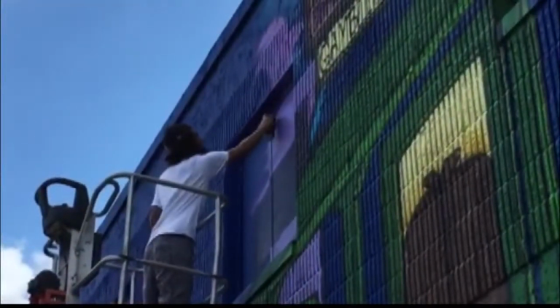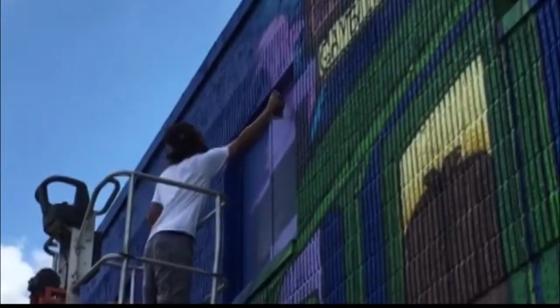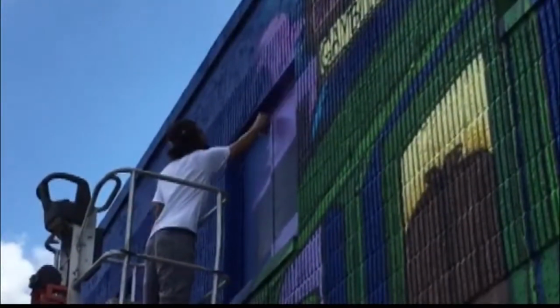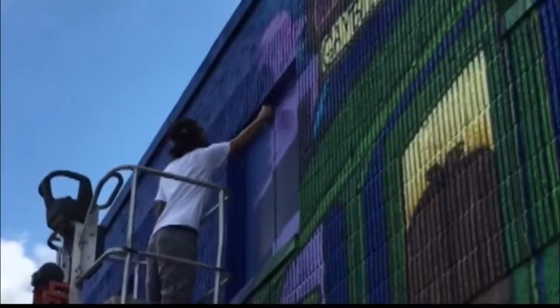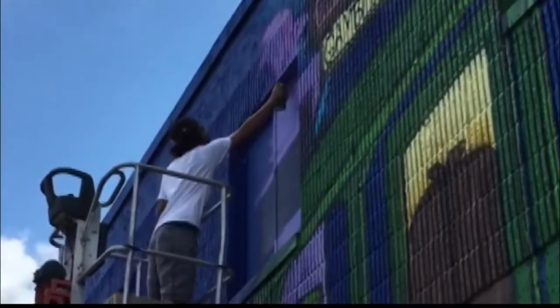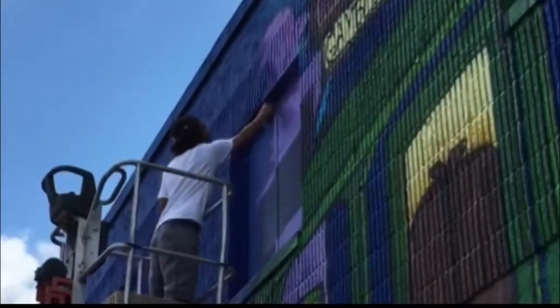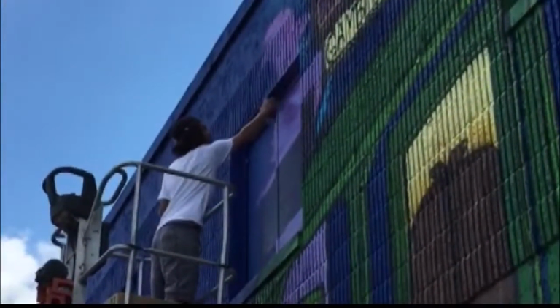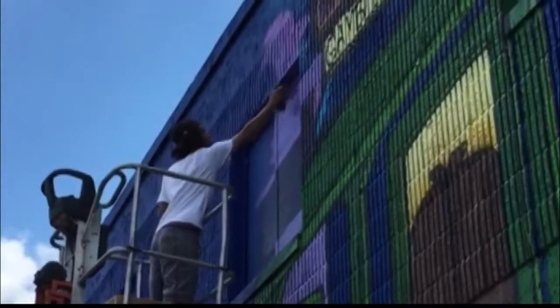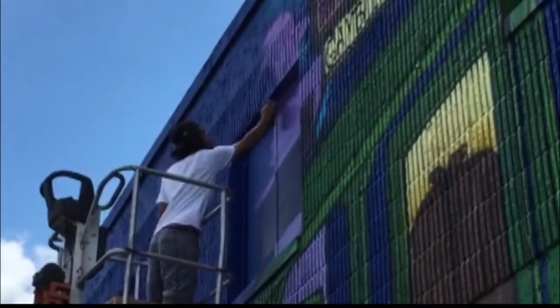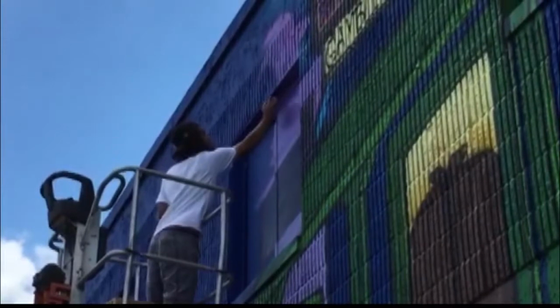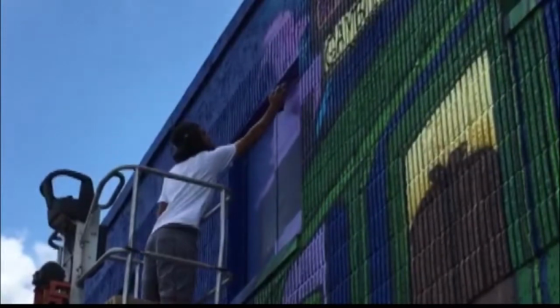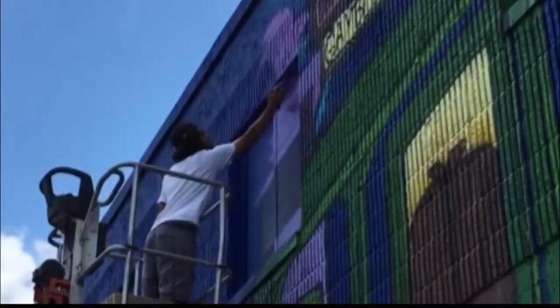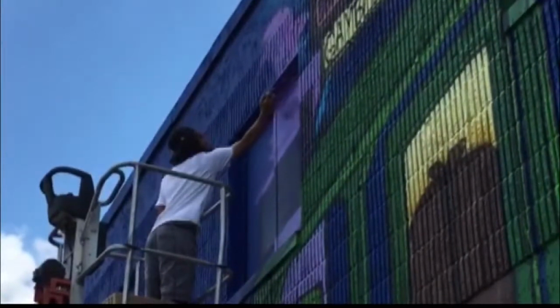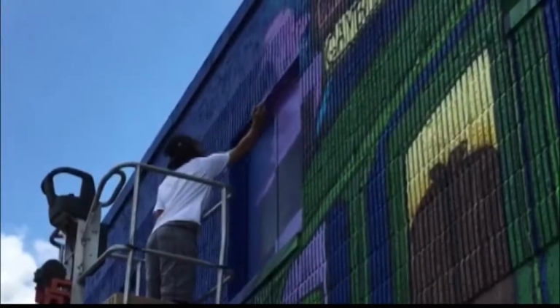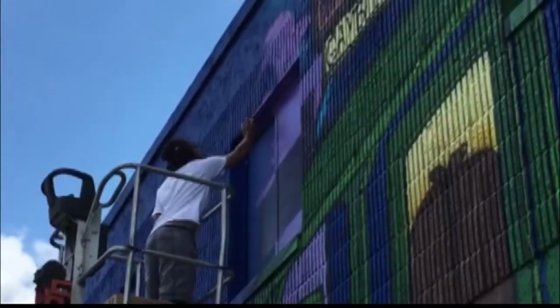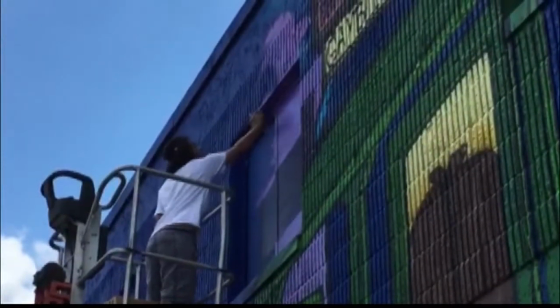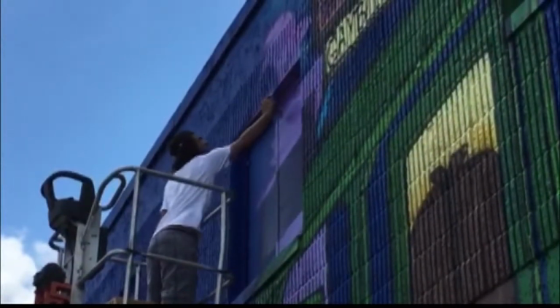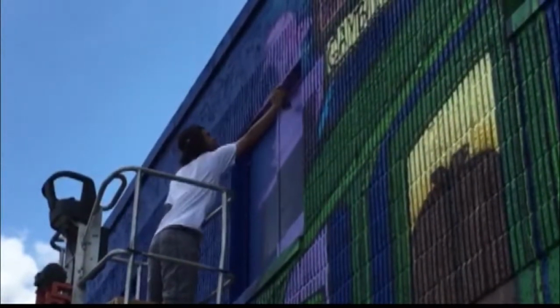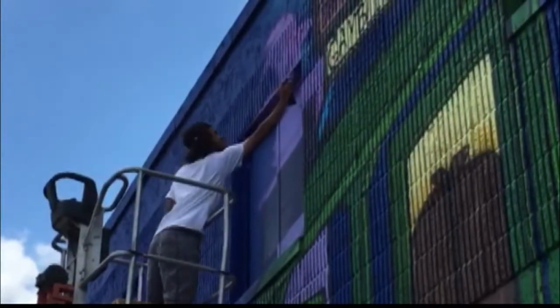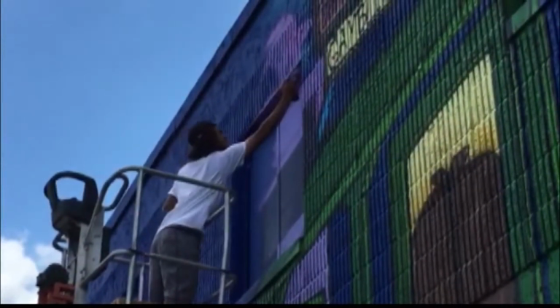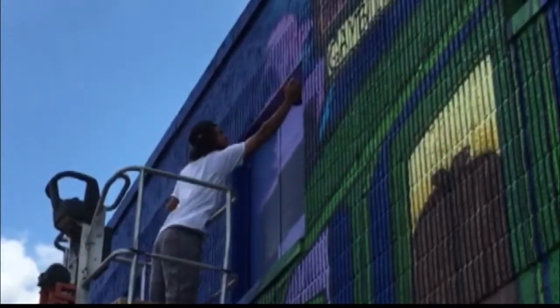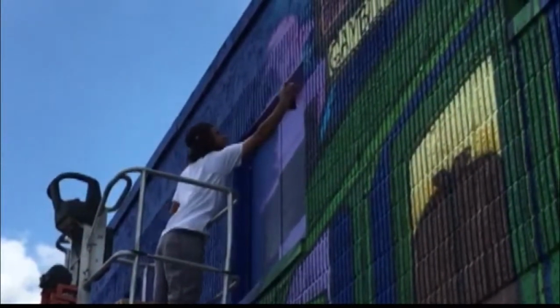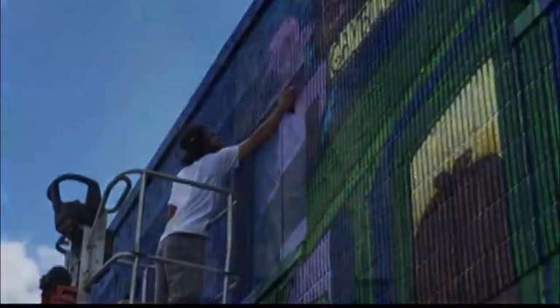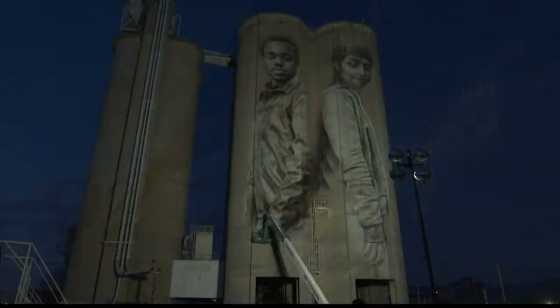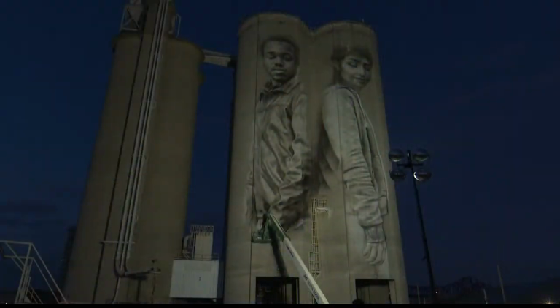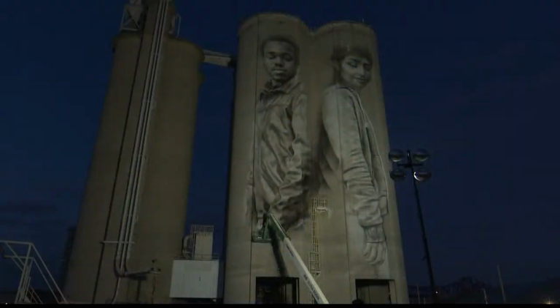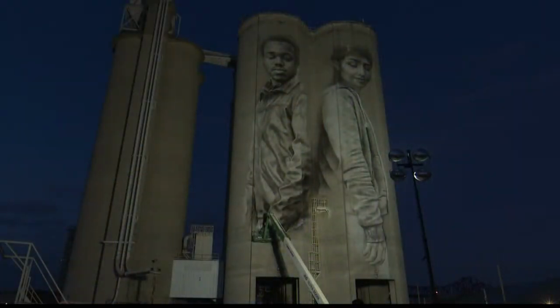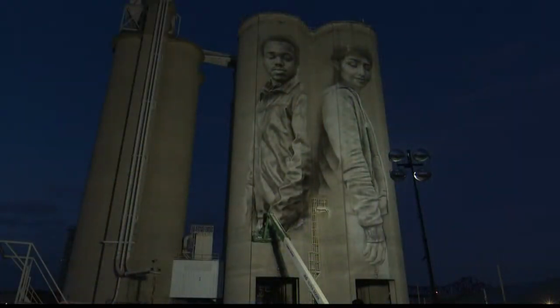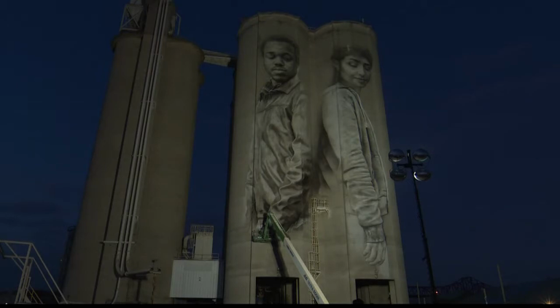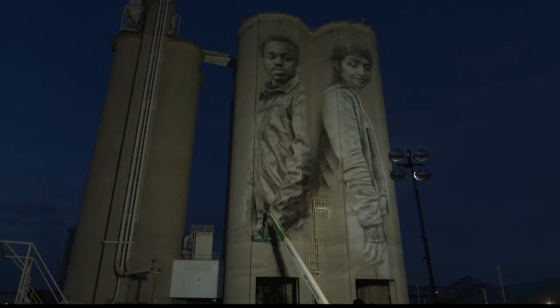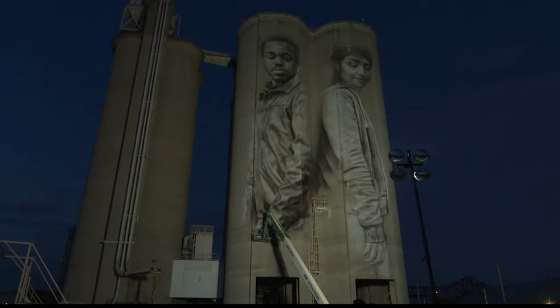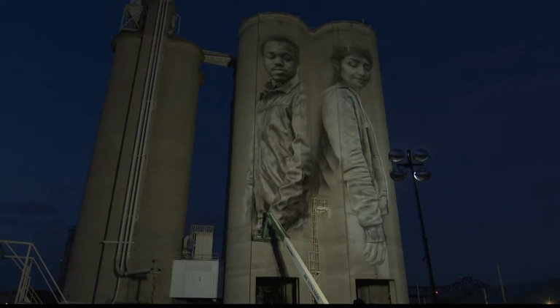This mural was done using only spray paint. Kyle says it will take him another two weeks to finish, and he isn't the only one working to beautify downtown.